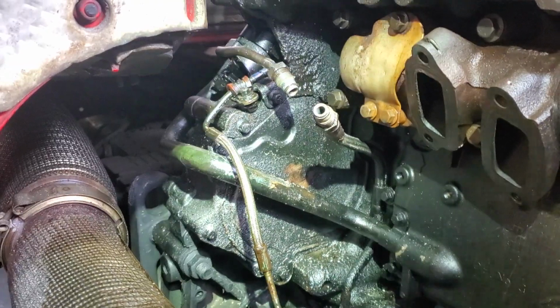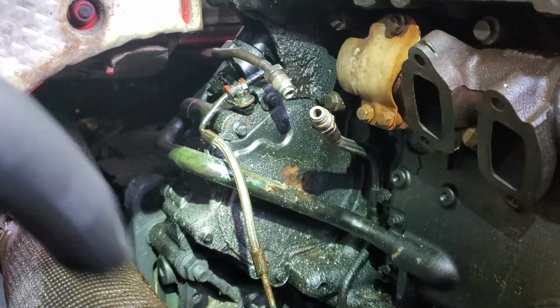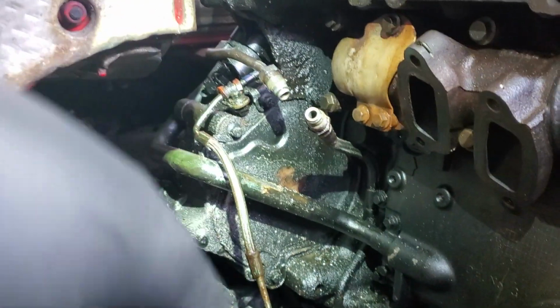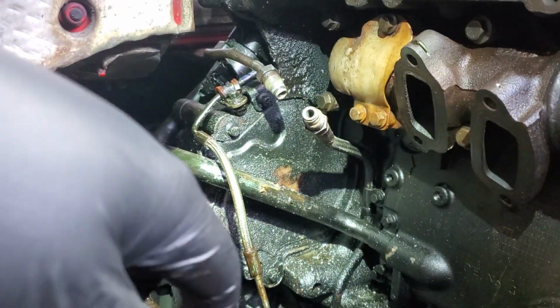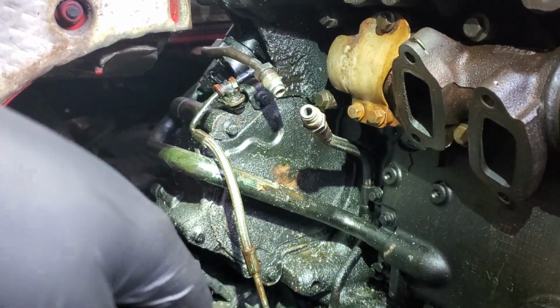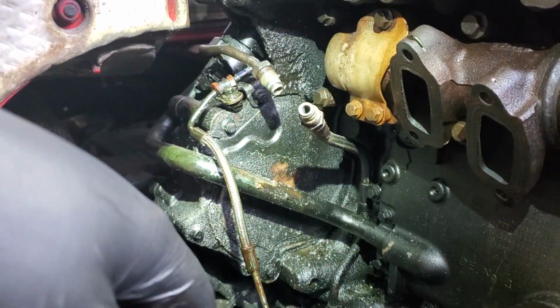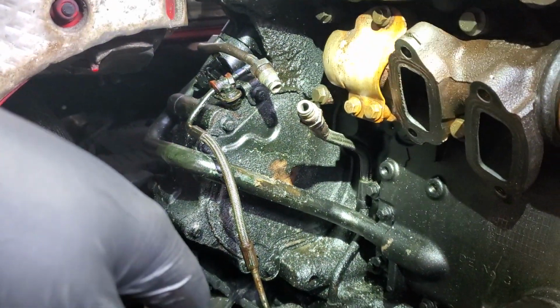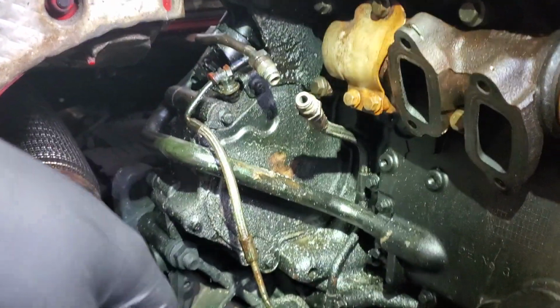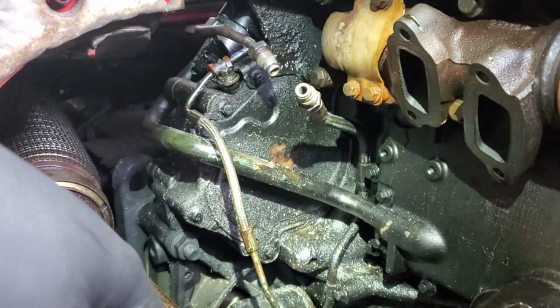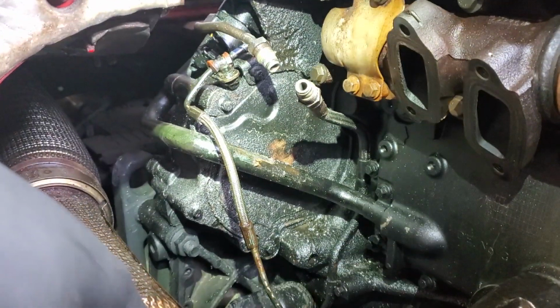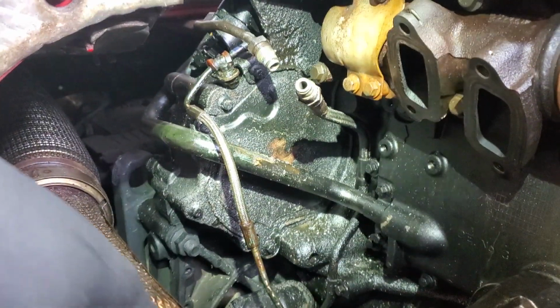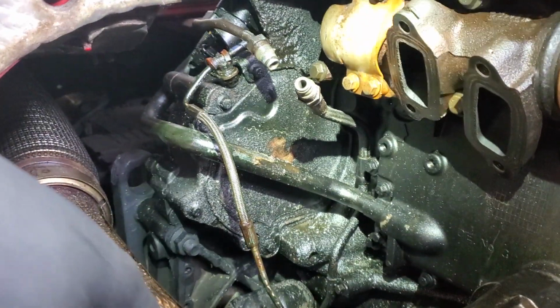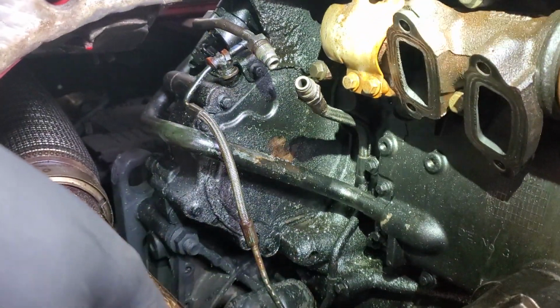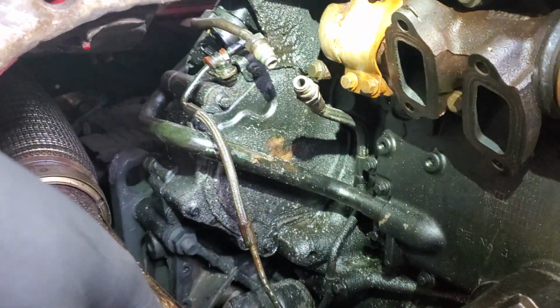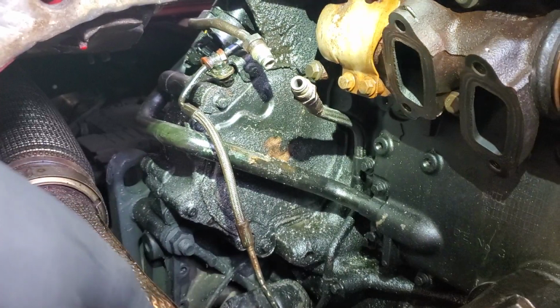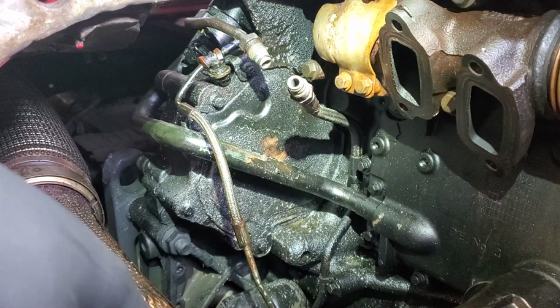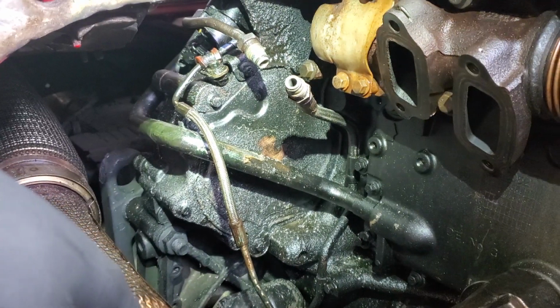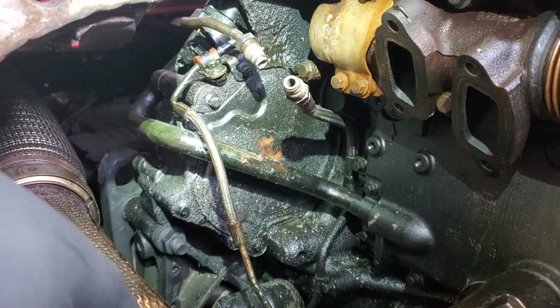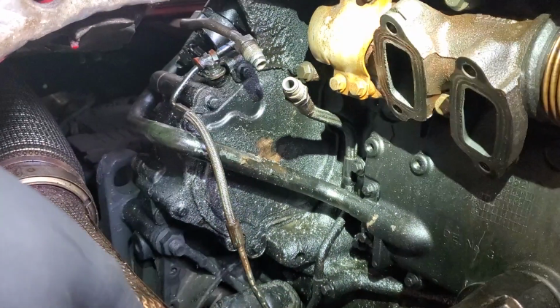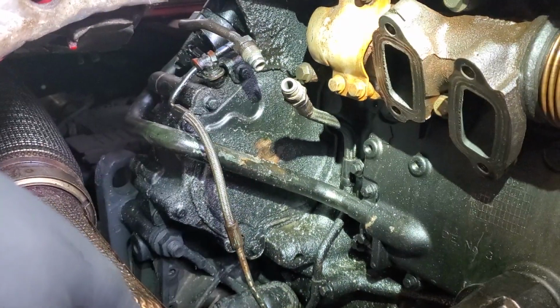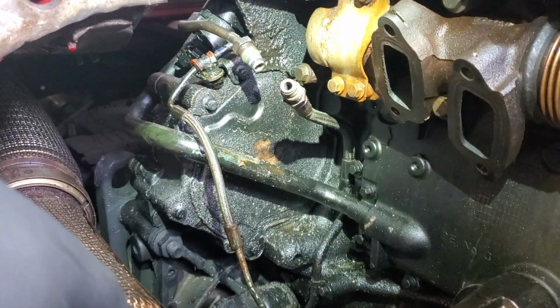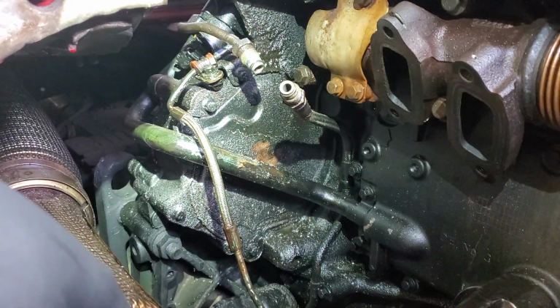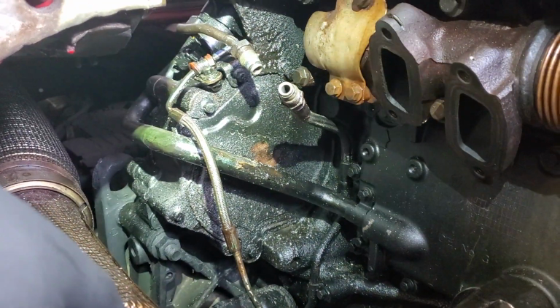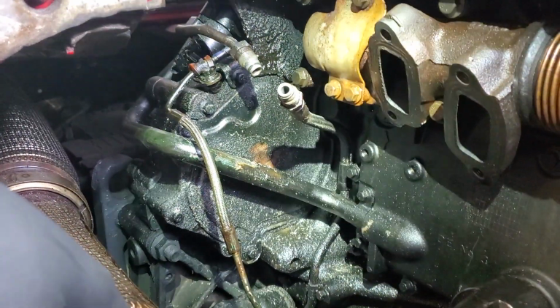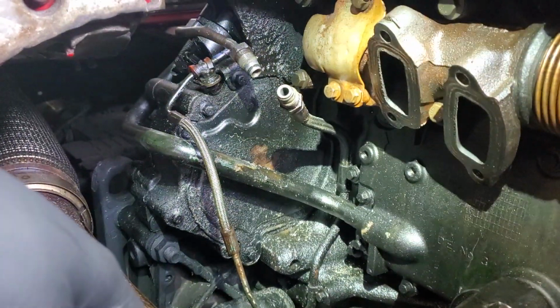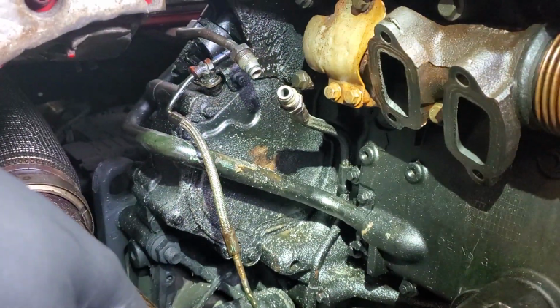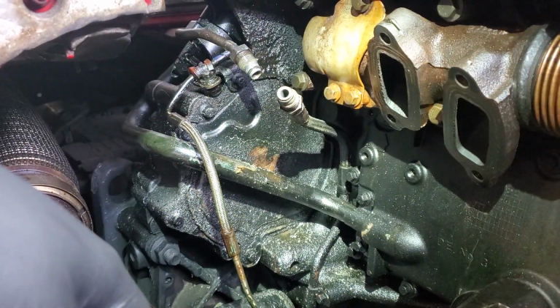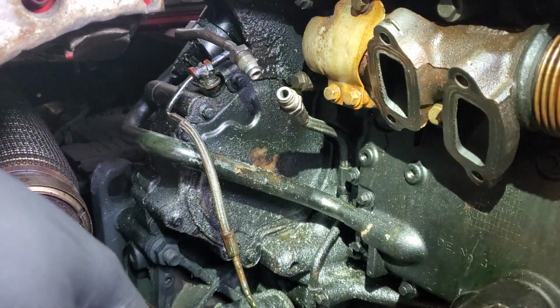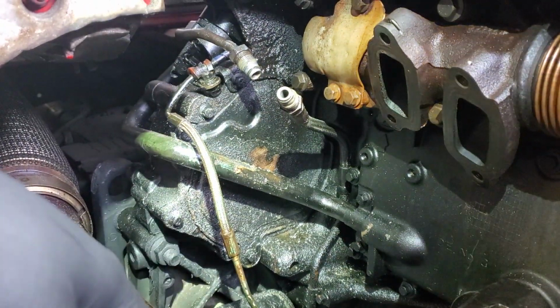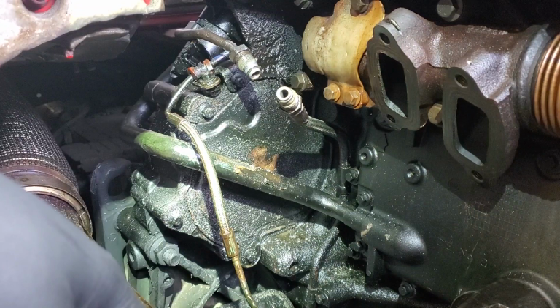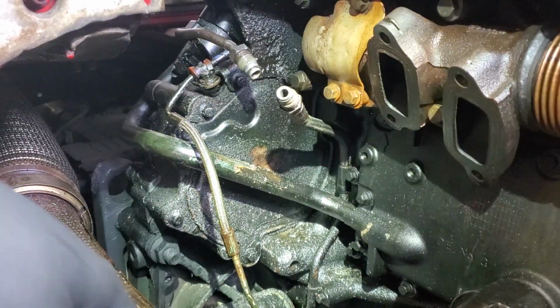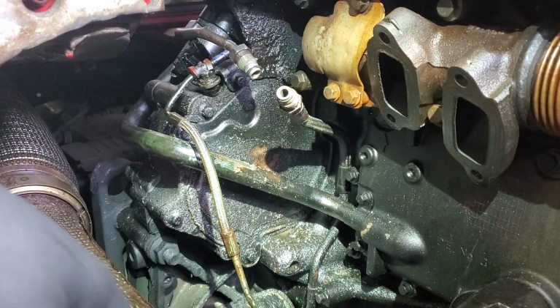What's up Convoy? Today I'm finishing up an EGR valve replacement on the Volvo D13. I'm going to tell you some of the problems that are associated with doing this job.